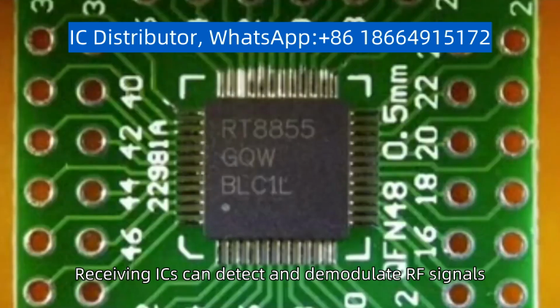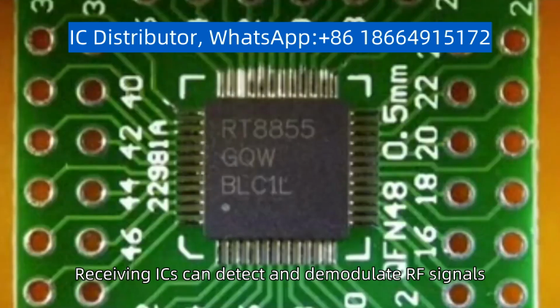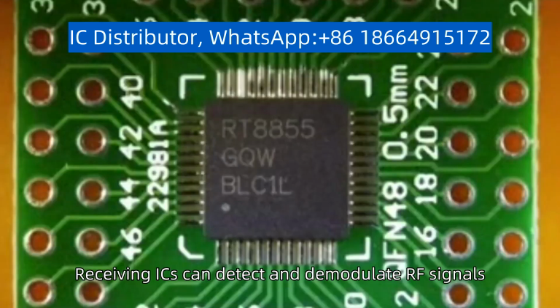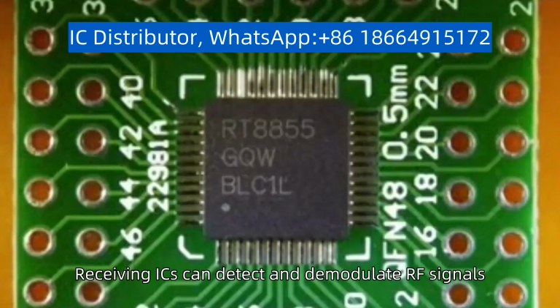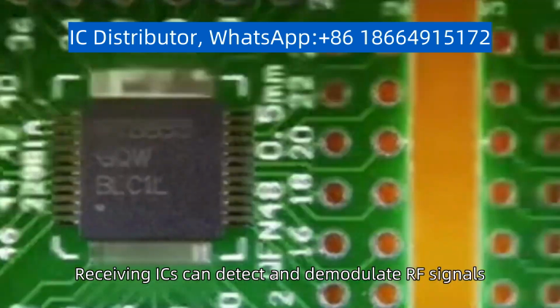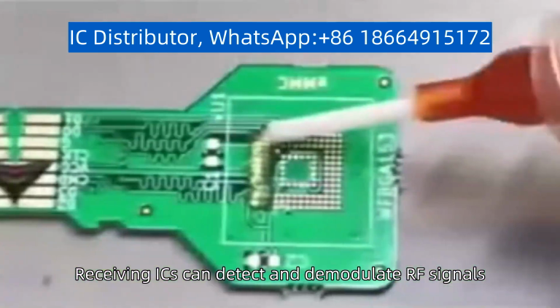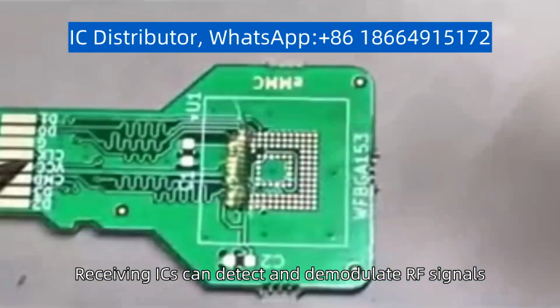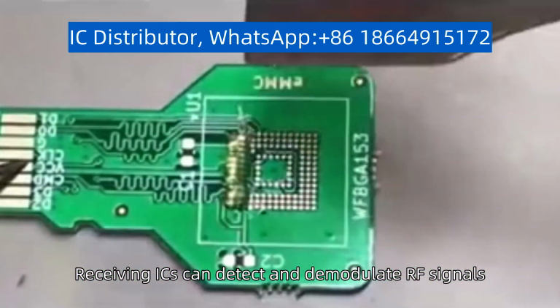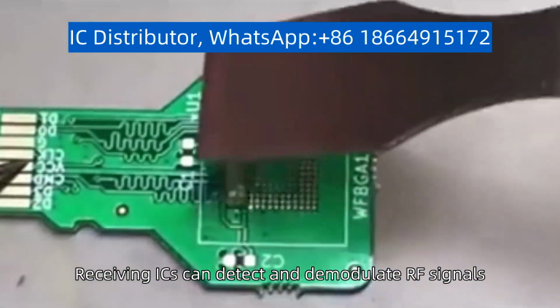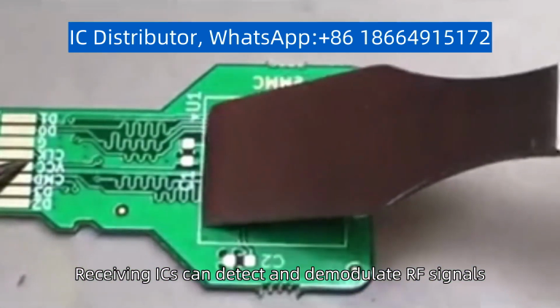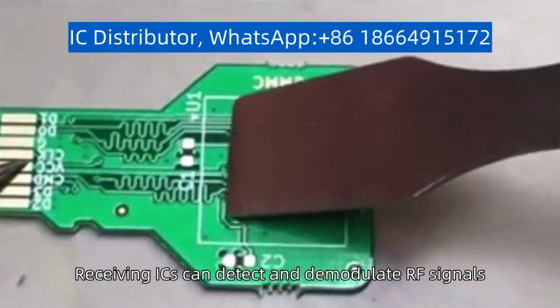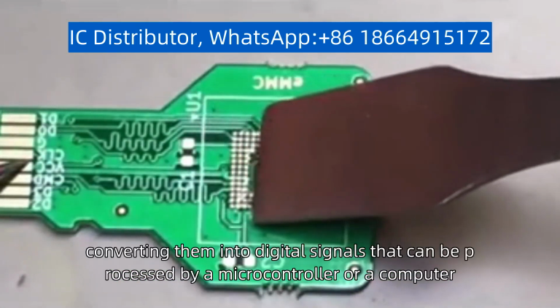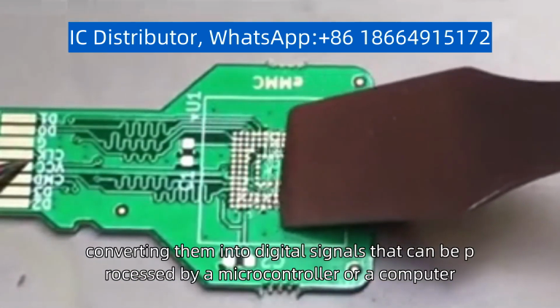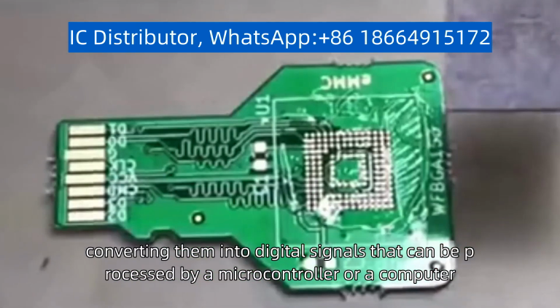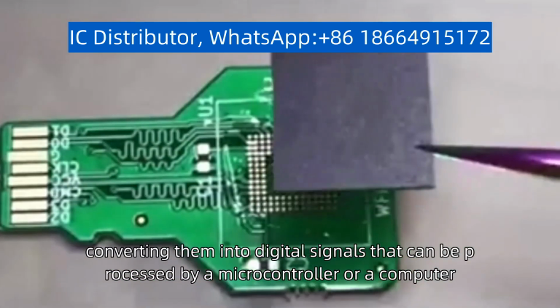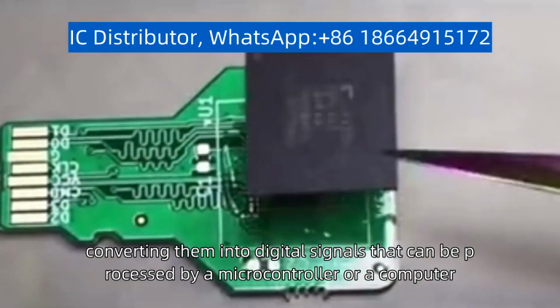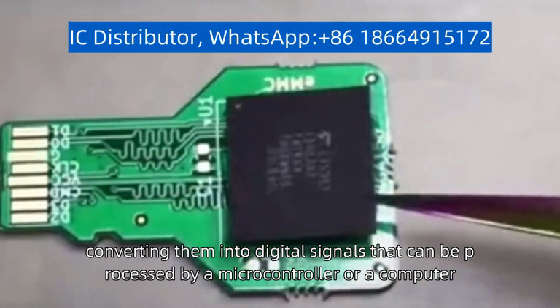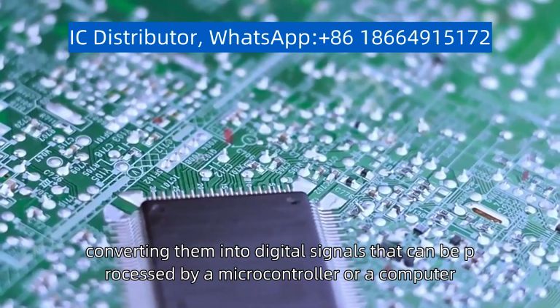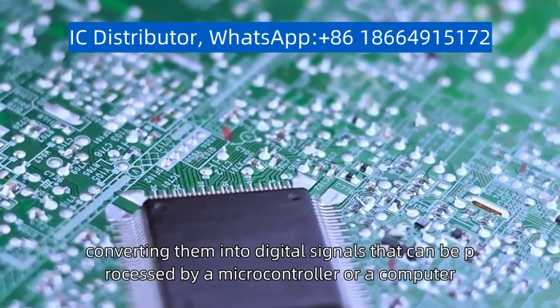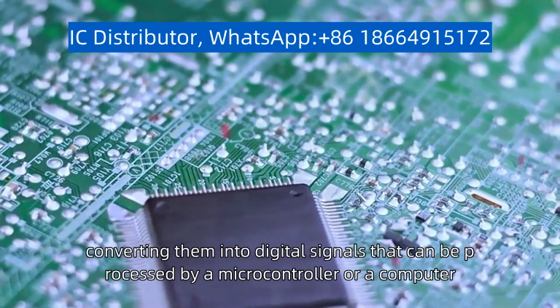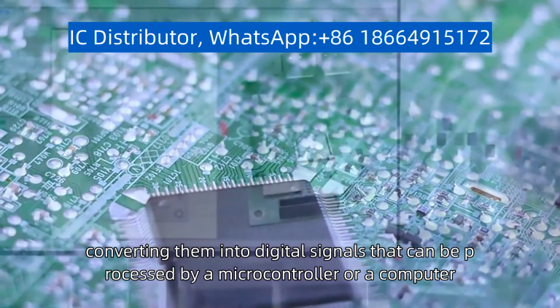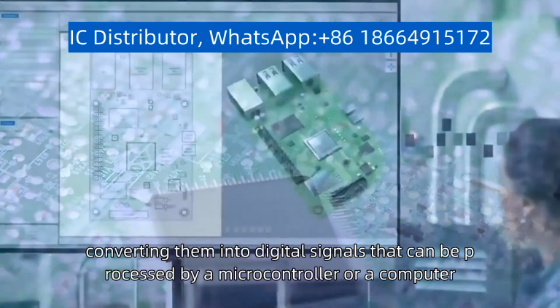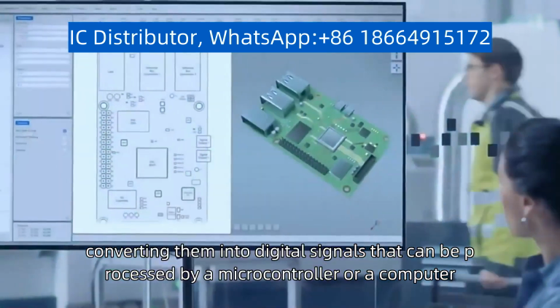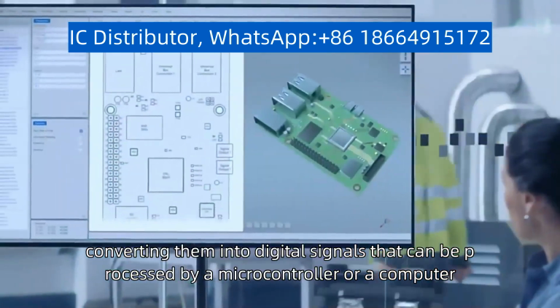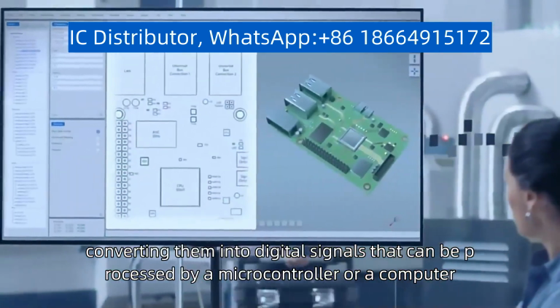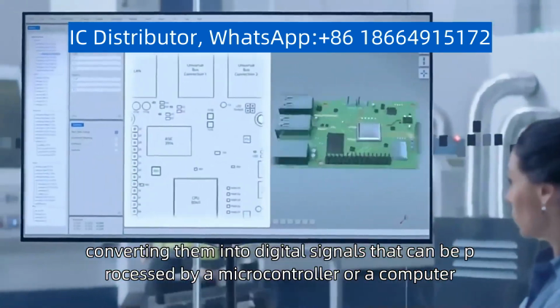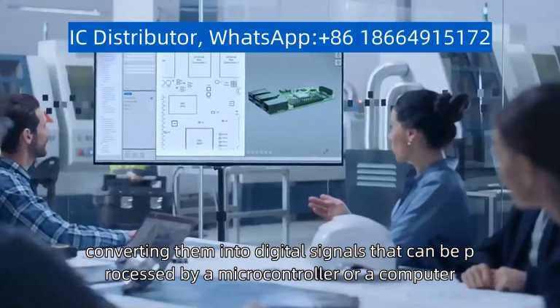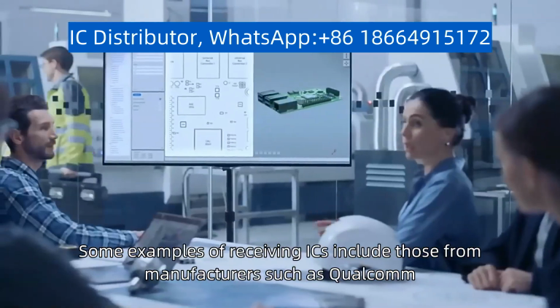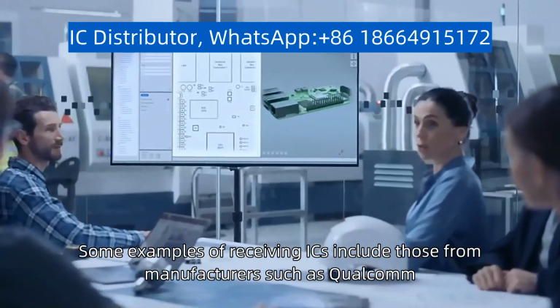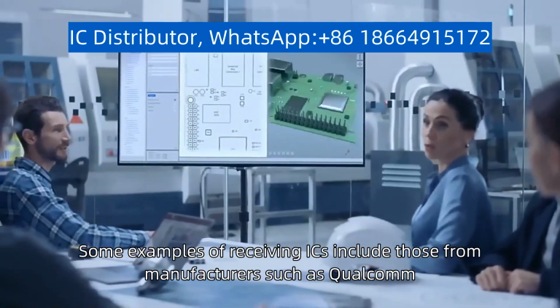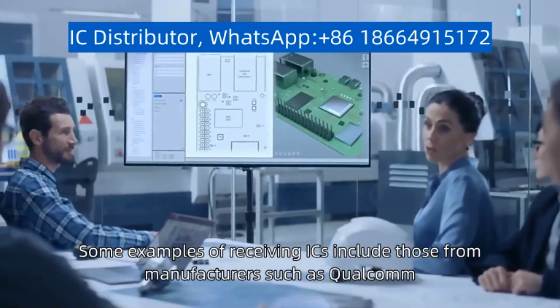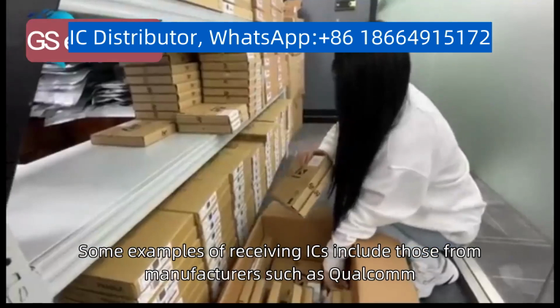Receiving ICs can detect and demodulate RF signals, converting them into digital signals that can be processed by a microcontroller or a computer. Some examples of receiving ICs